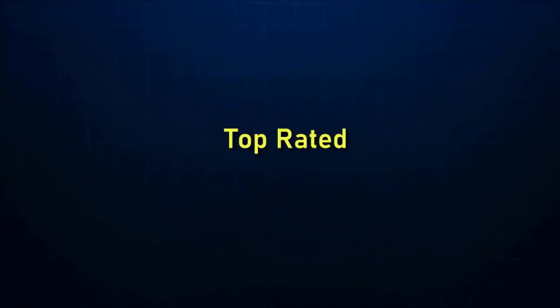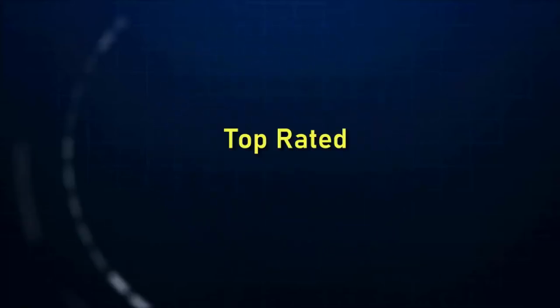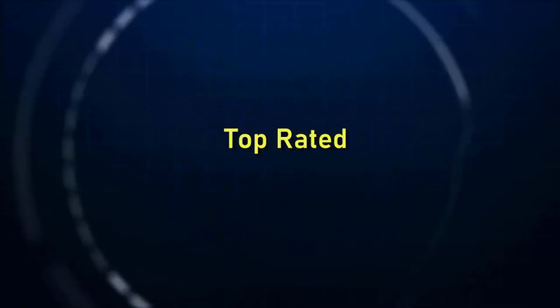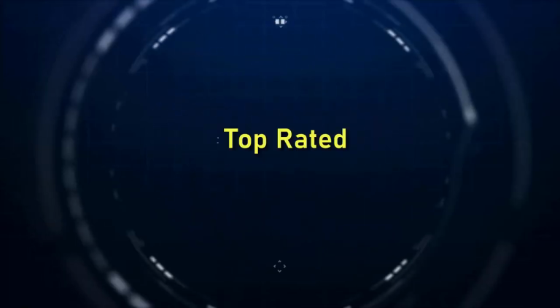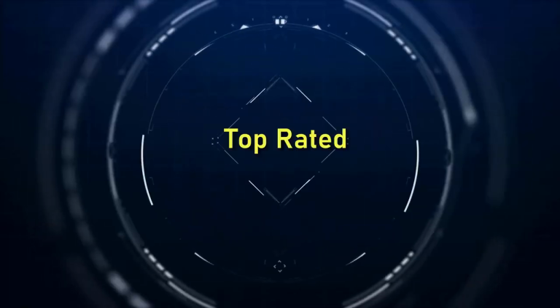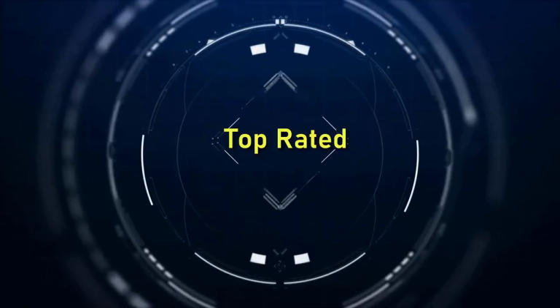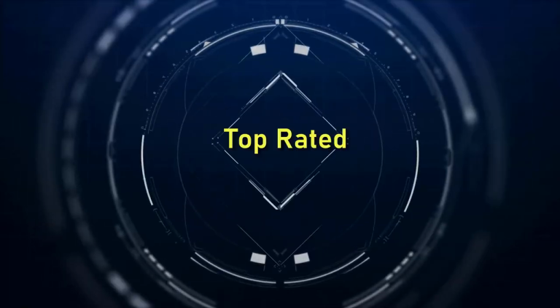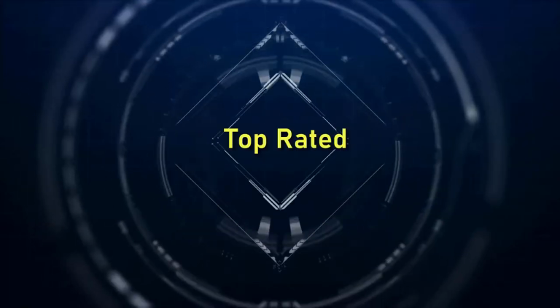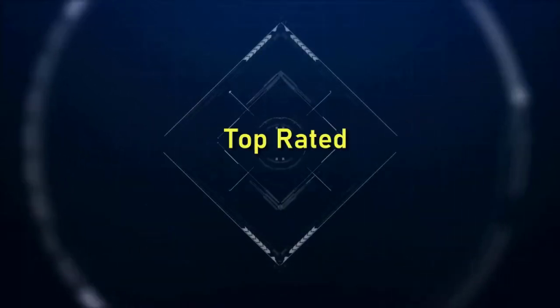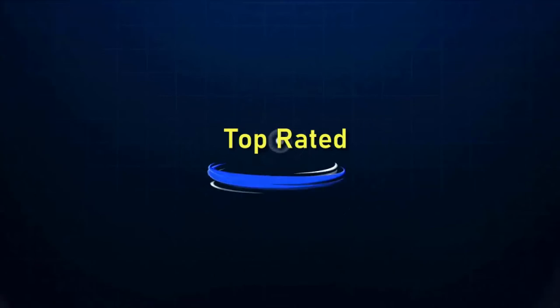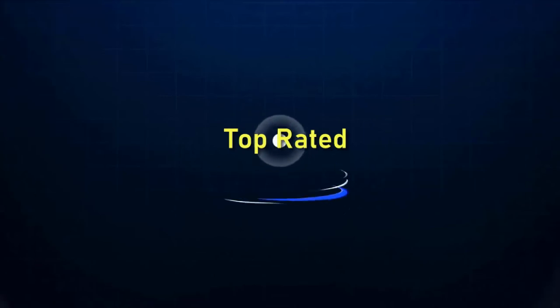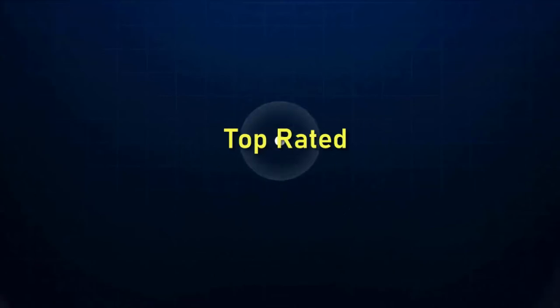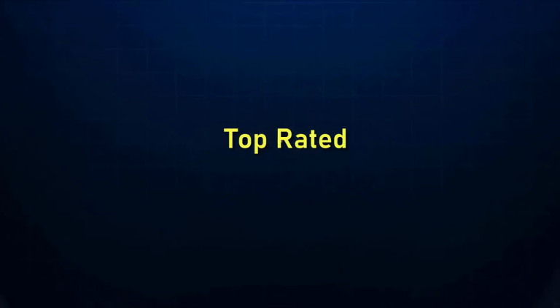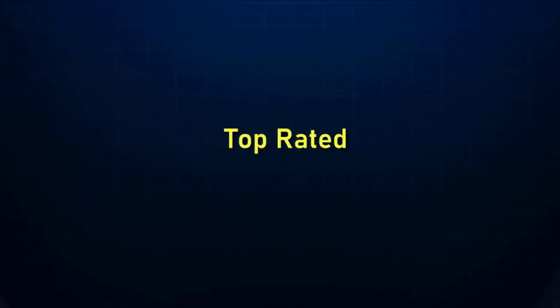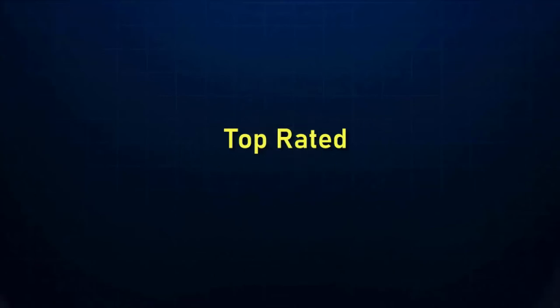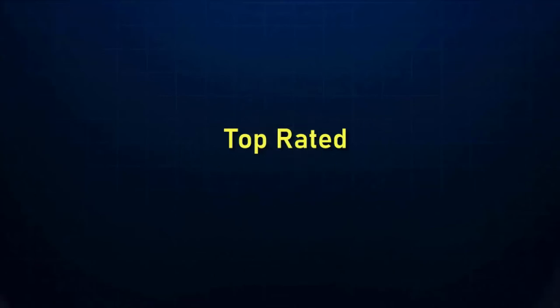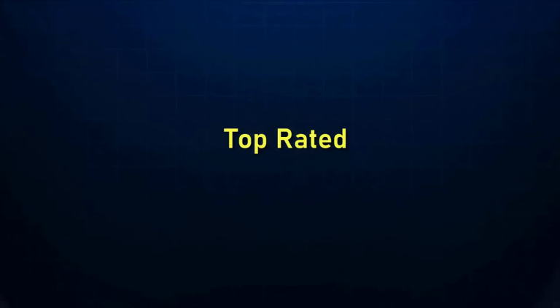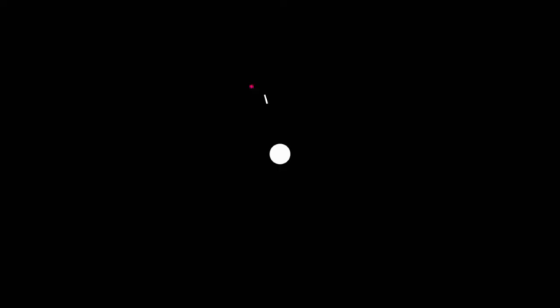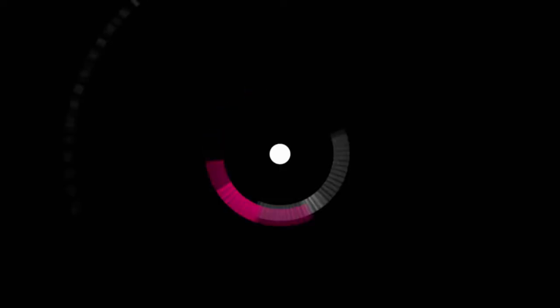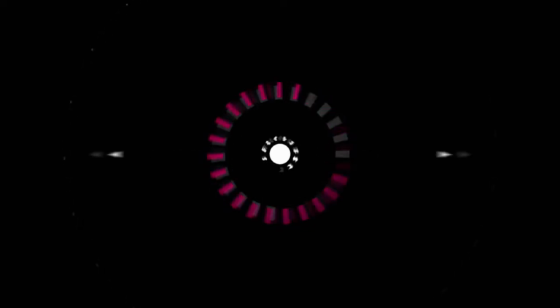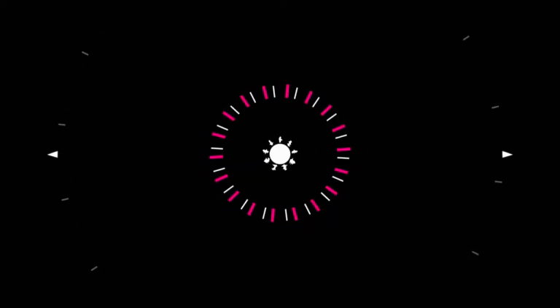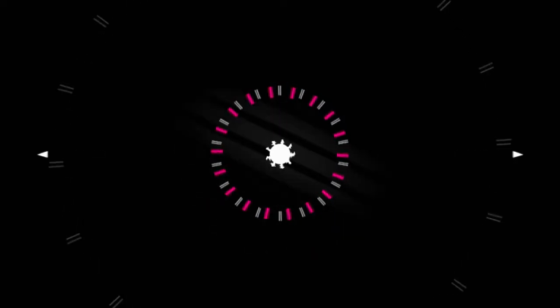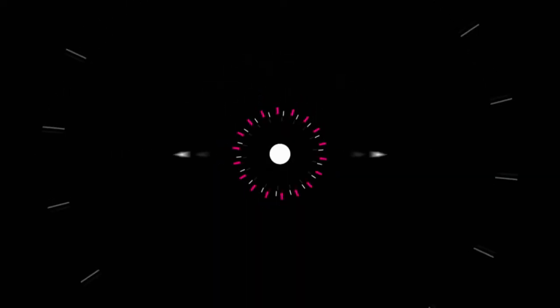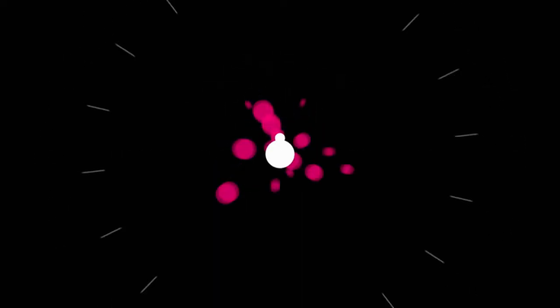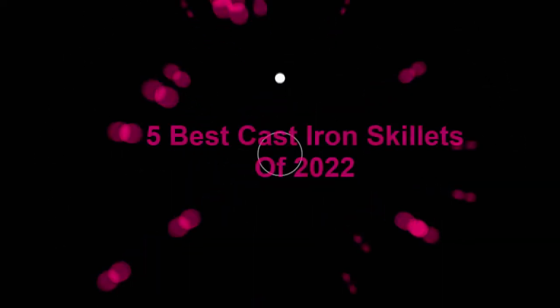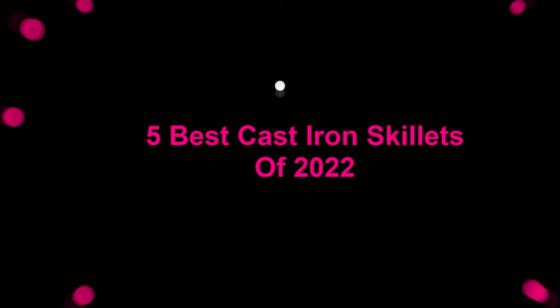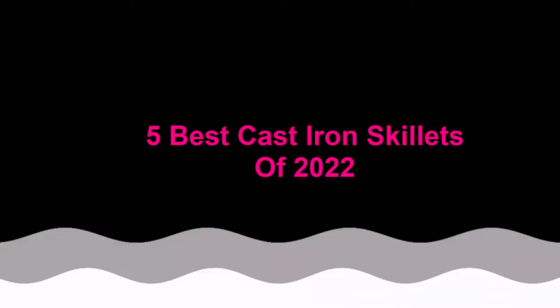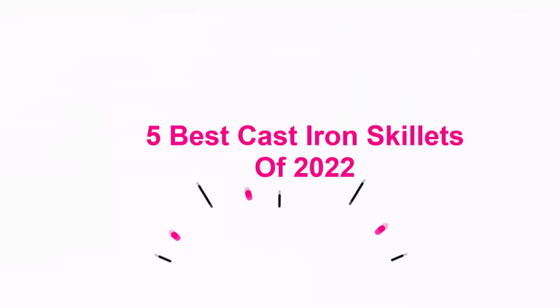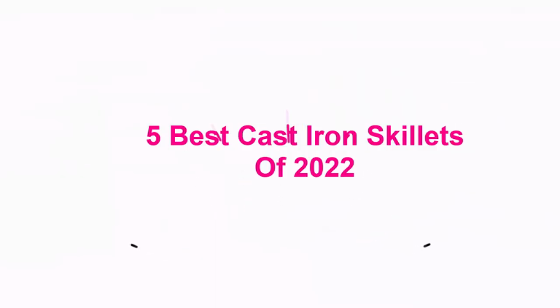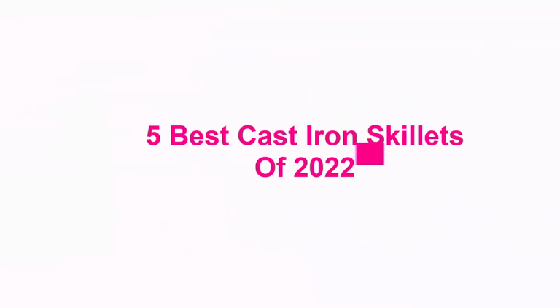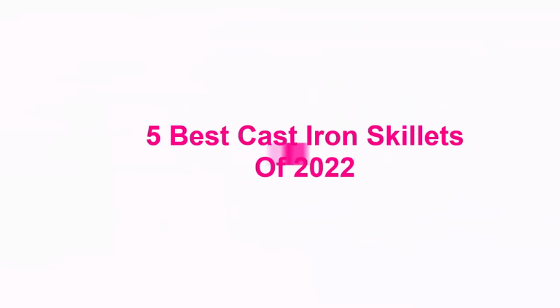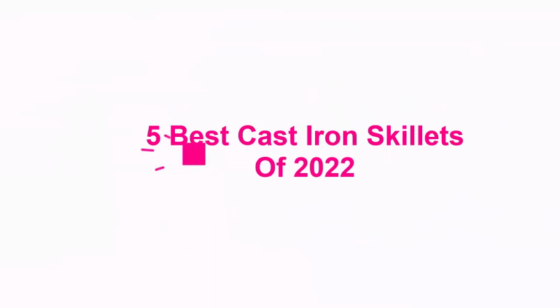Welcome to Top Rated. 5 Best Cast Iron Skillets of 2022.